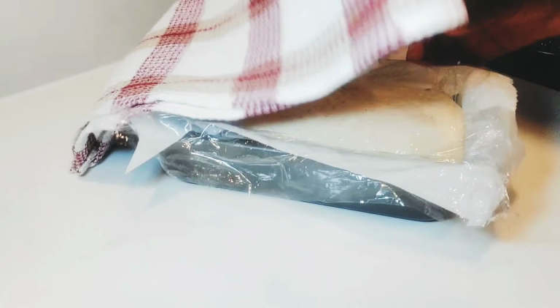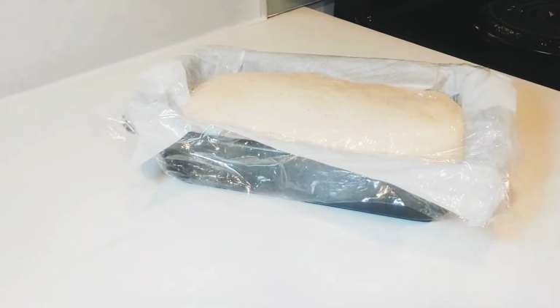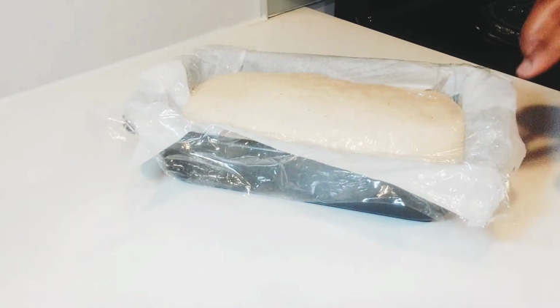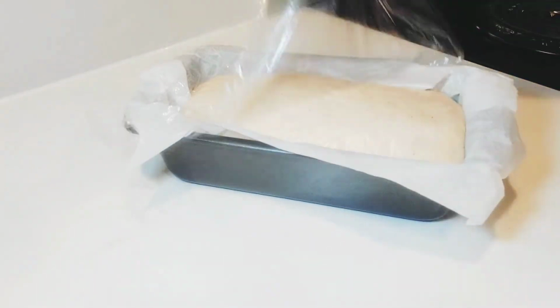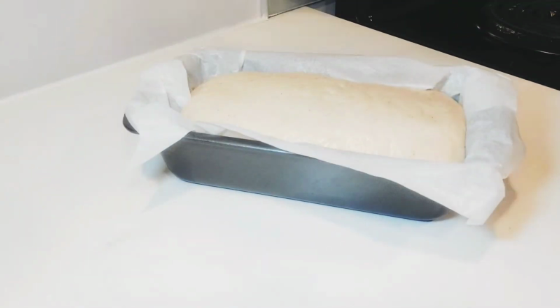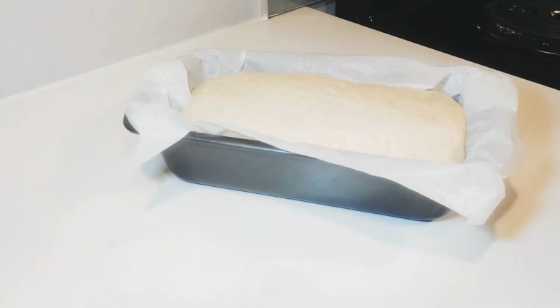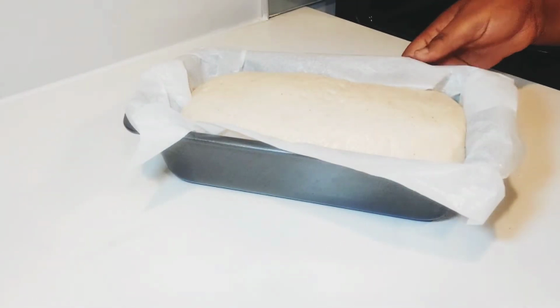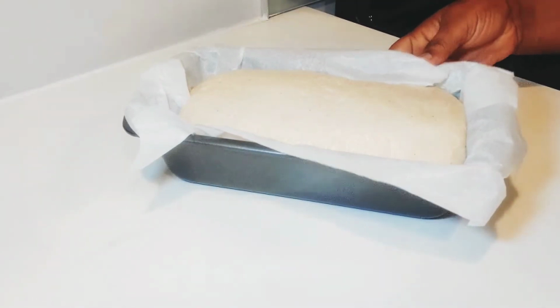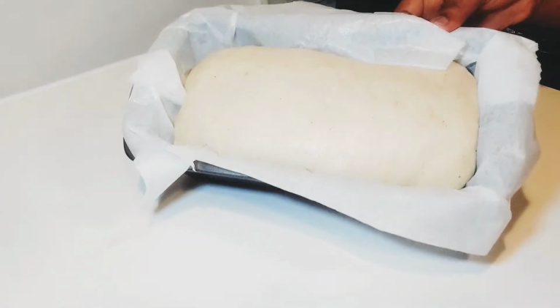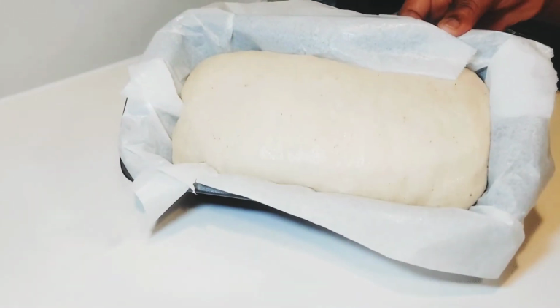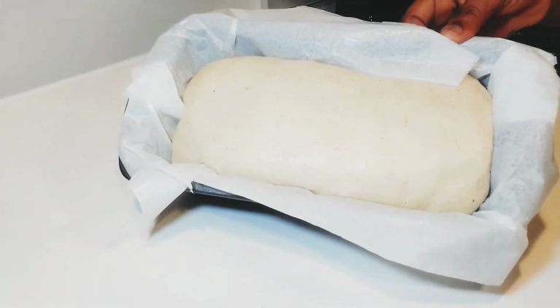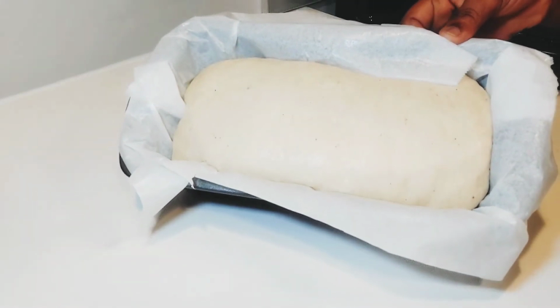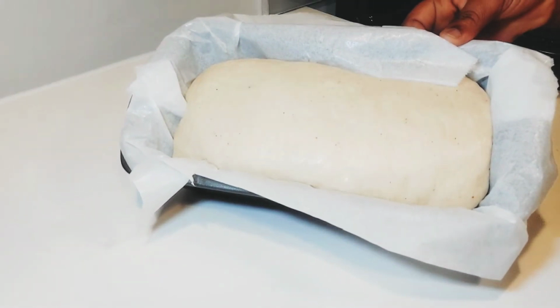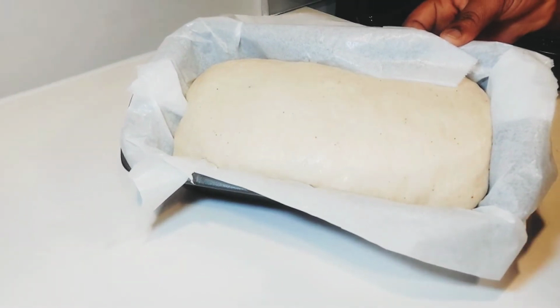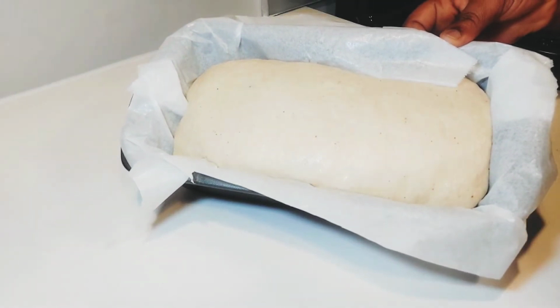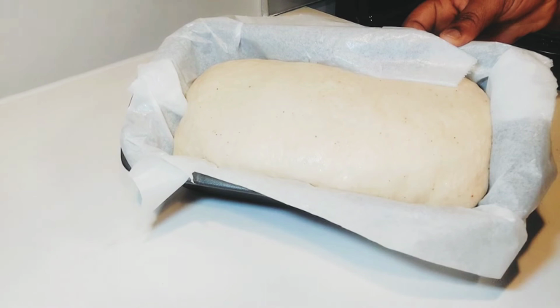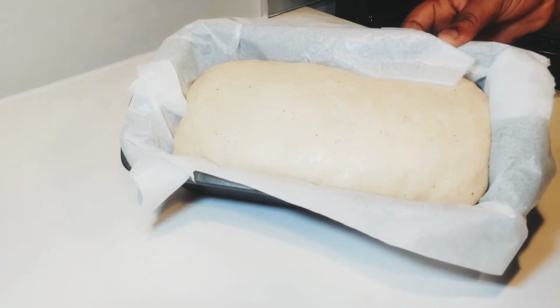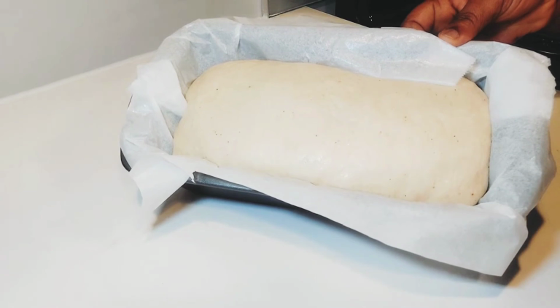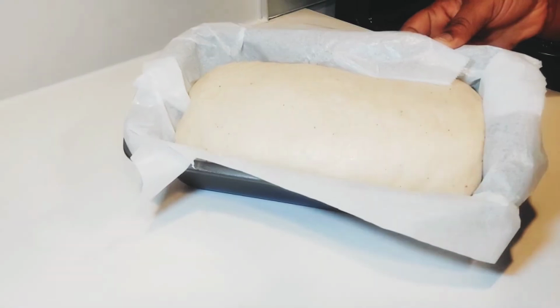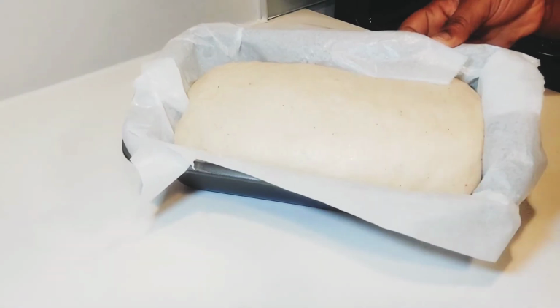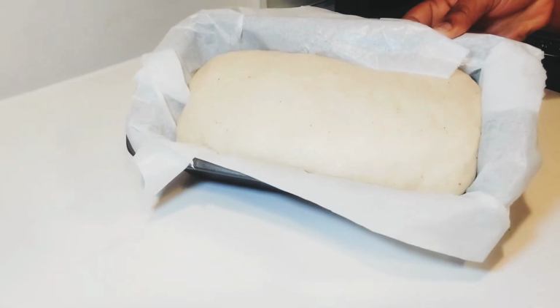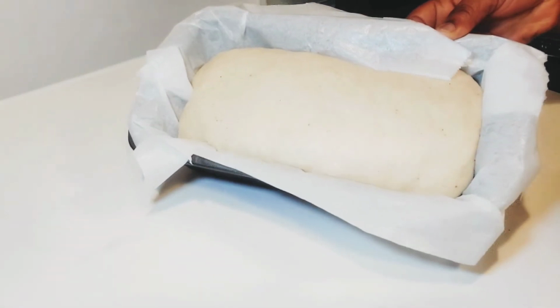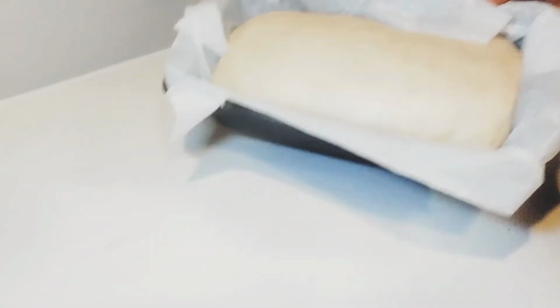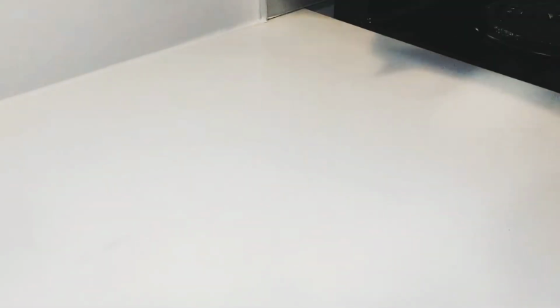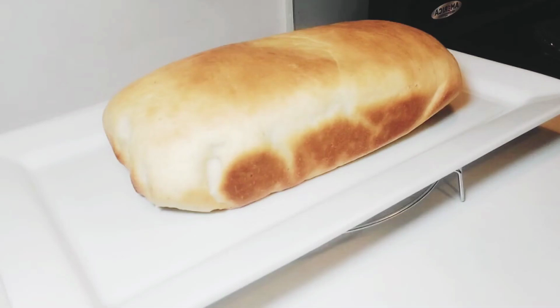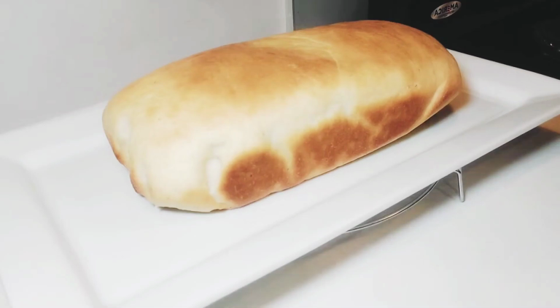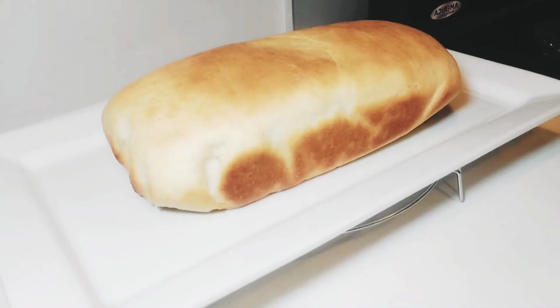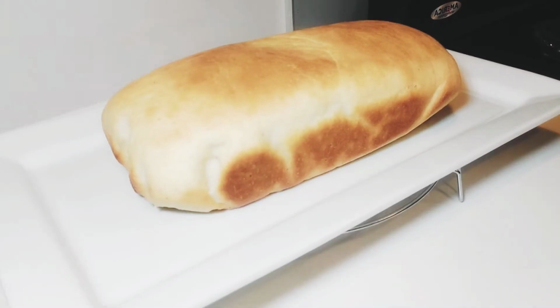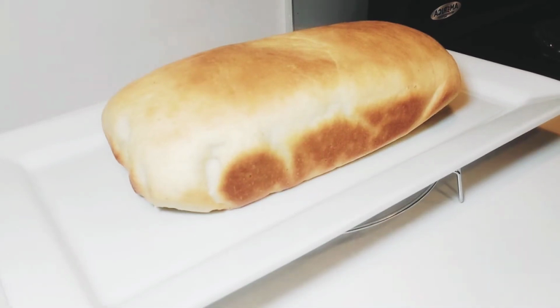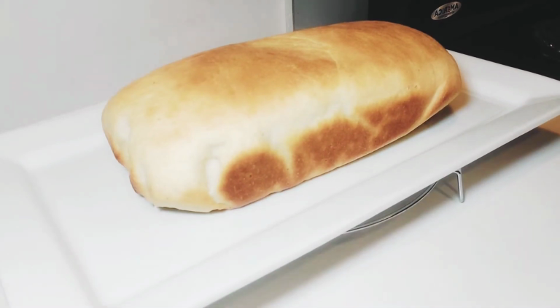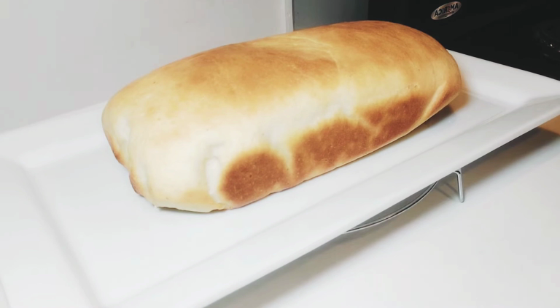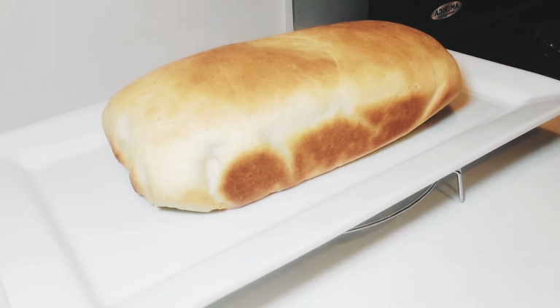And this is the result — you see how it has risen nicely. So now let's bake it for 45 minutes. And this is the end result.